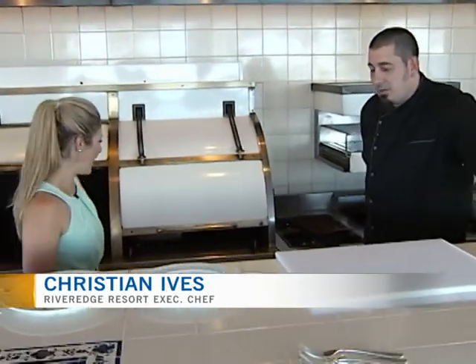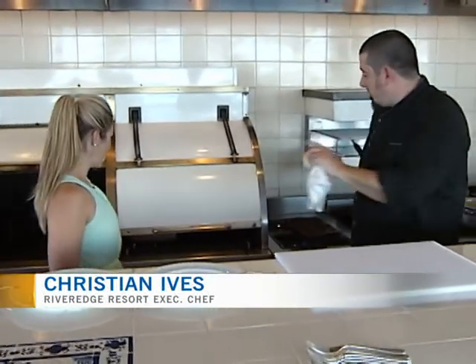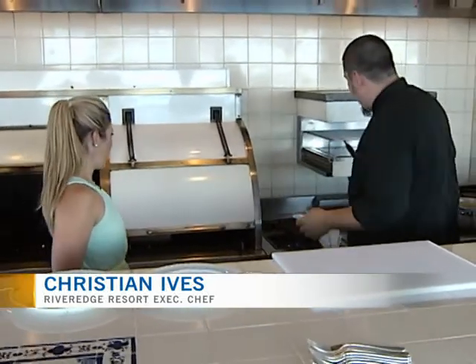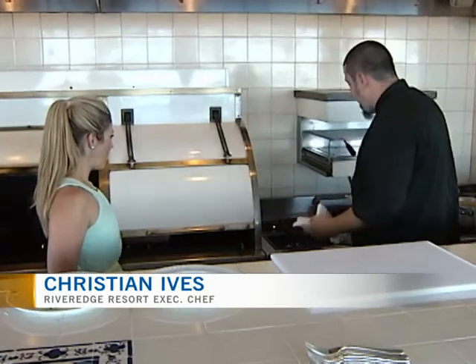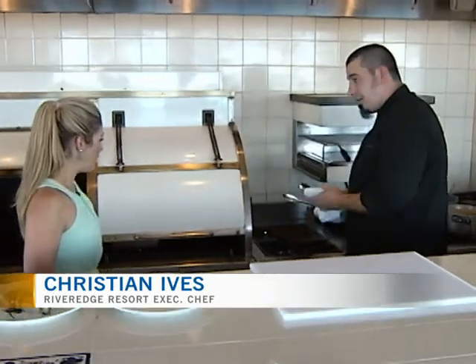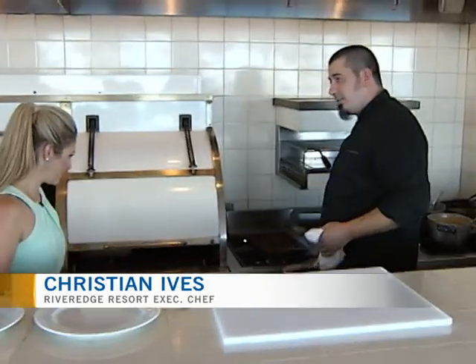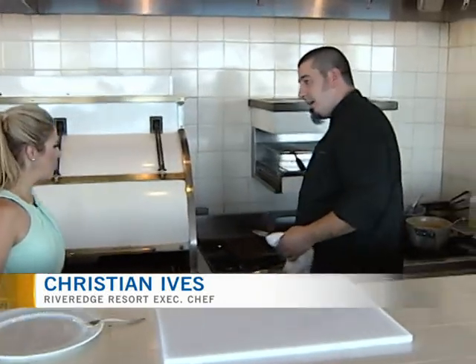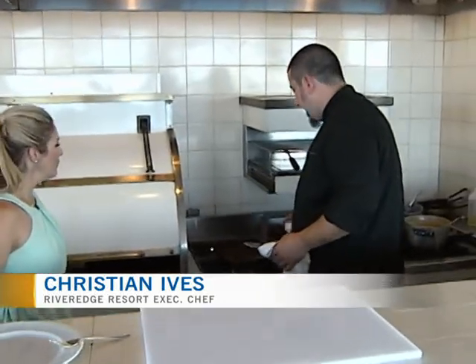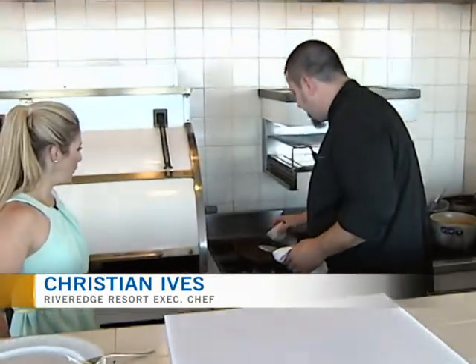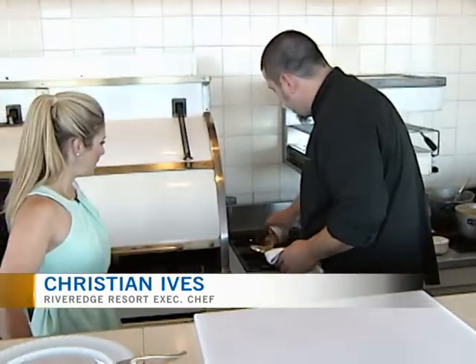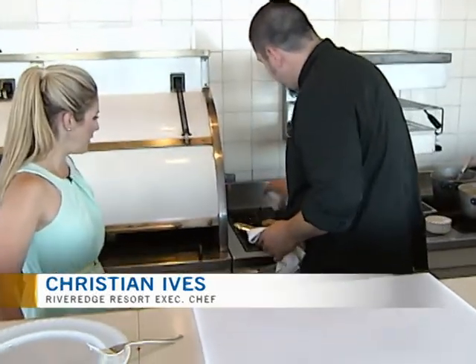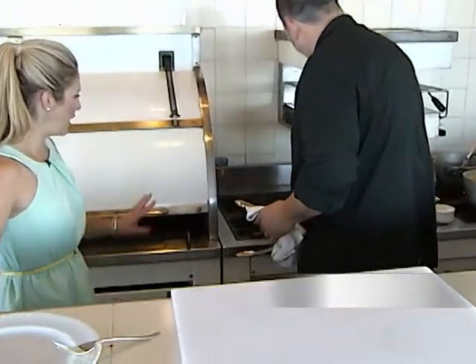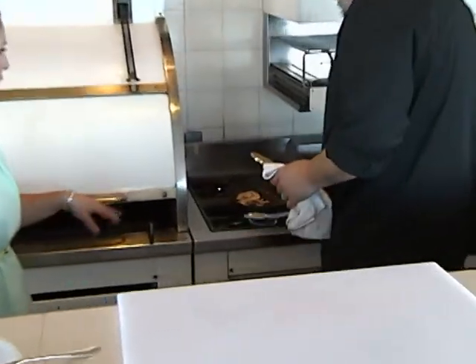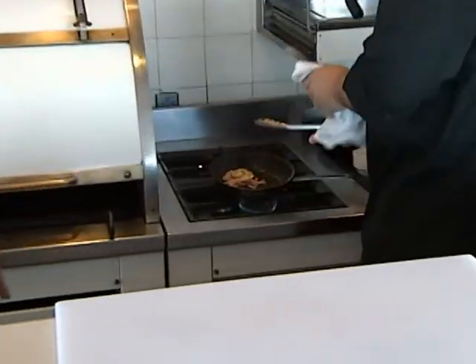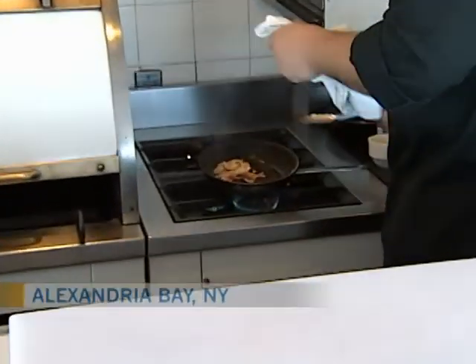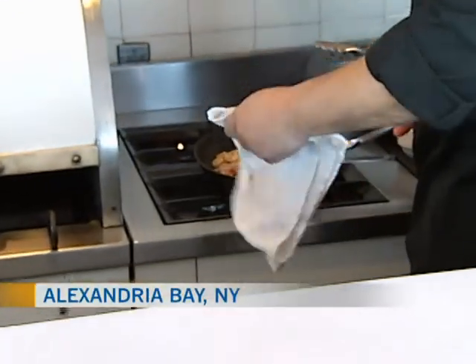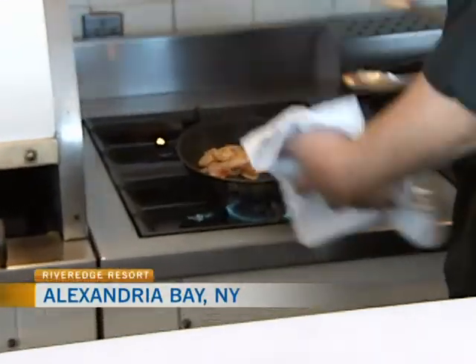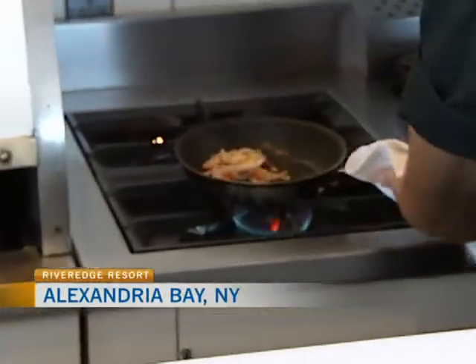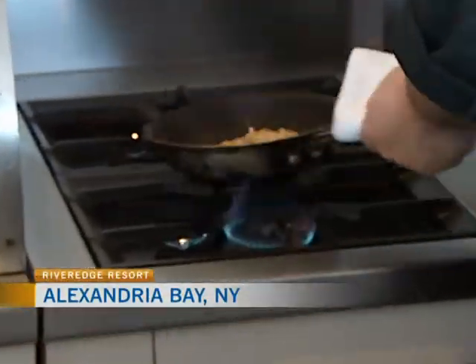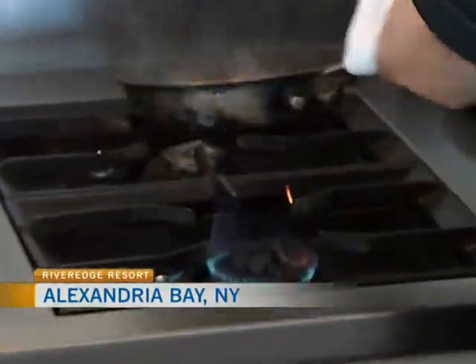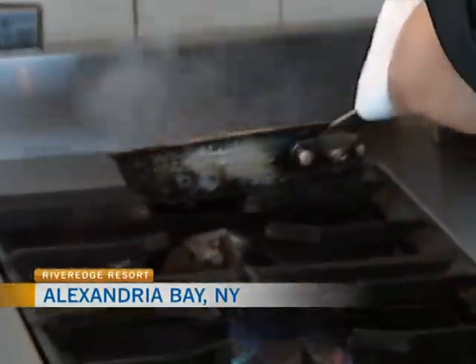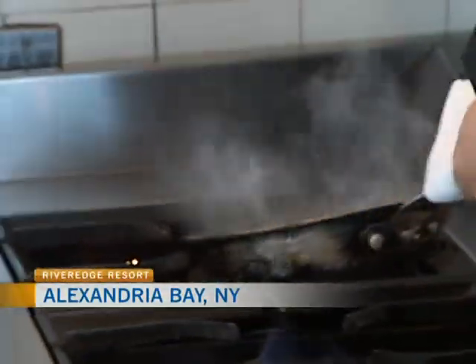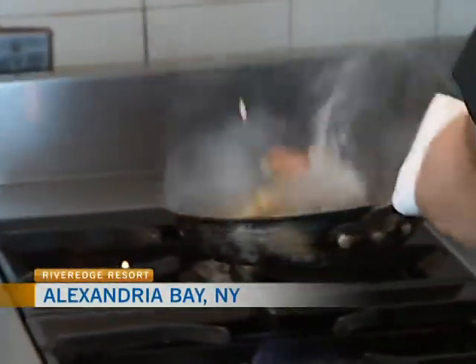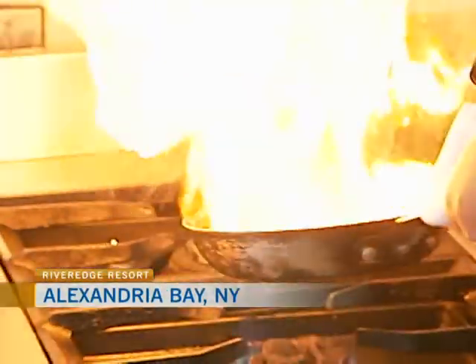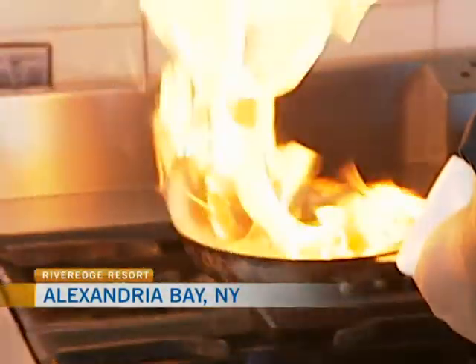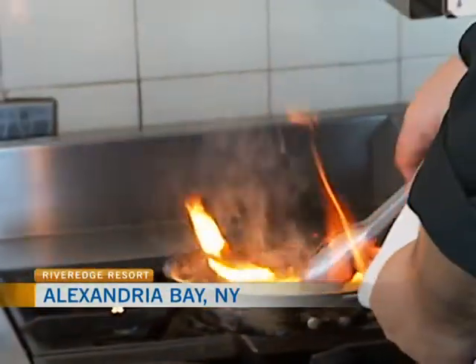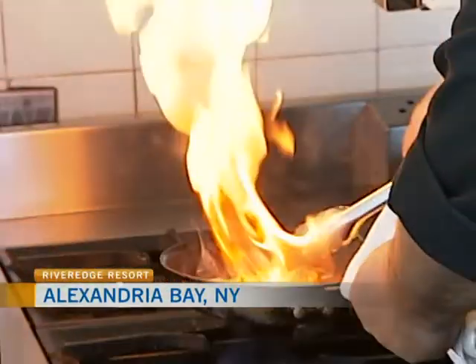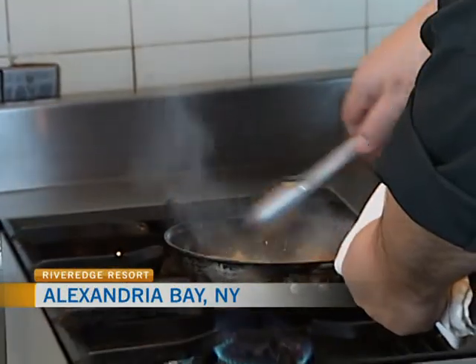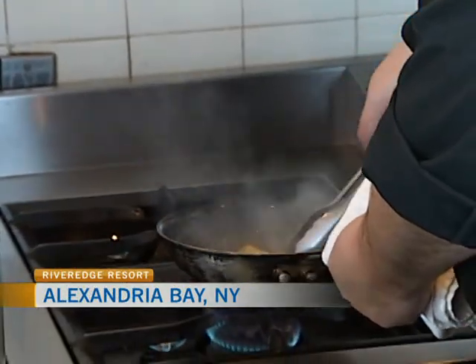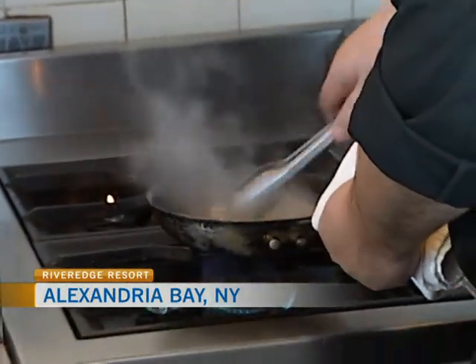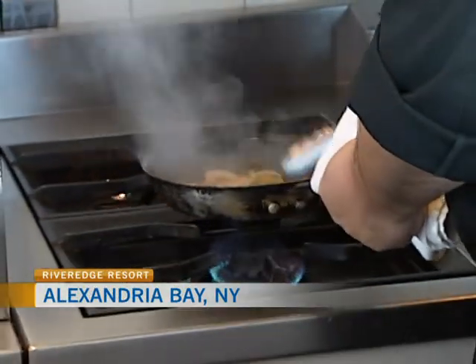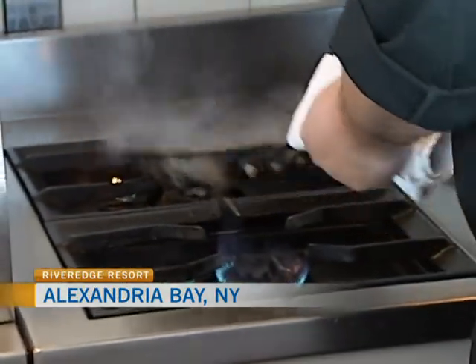We do have the strudel already baked off. I'm going to sauté off the hearts of palm relish. This is a blend of blanched hearts of palm, some peppers, onions, garlic, a little rice wine vinegar, salt and pepper.